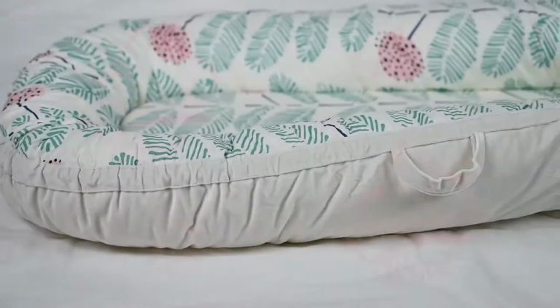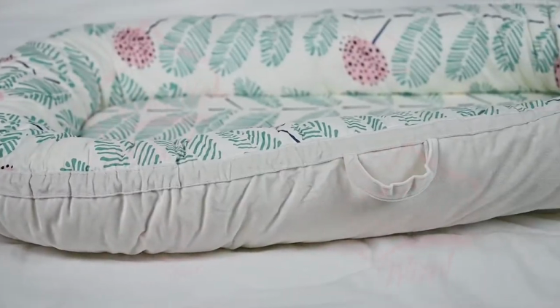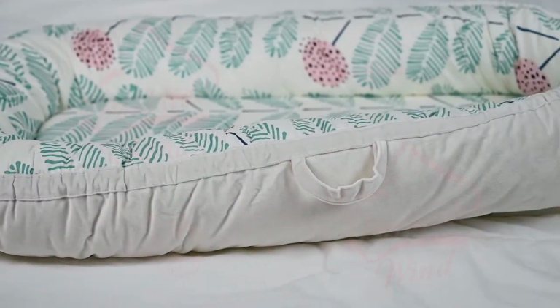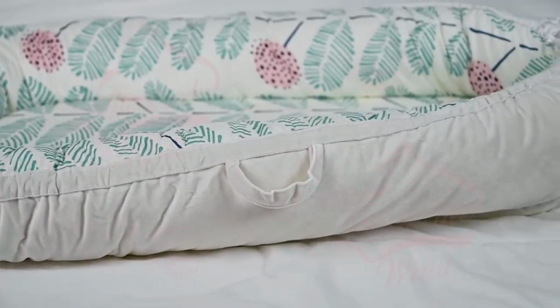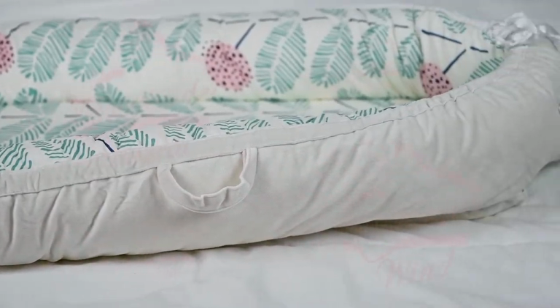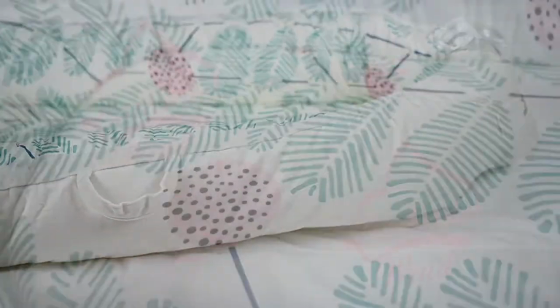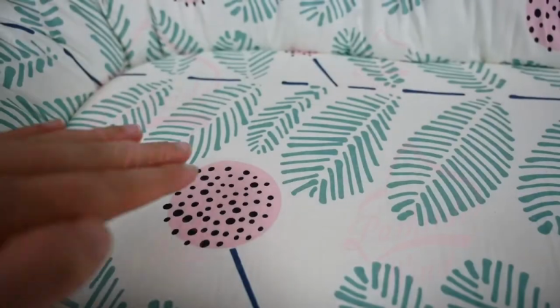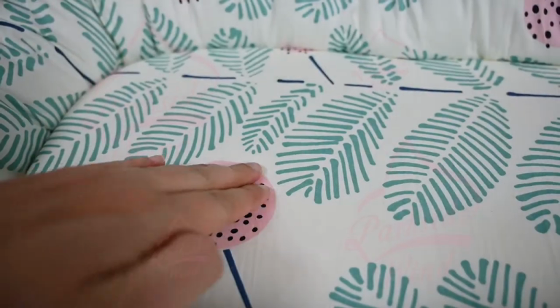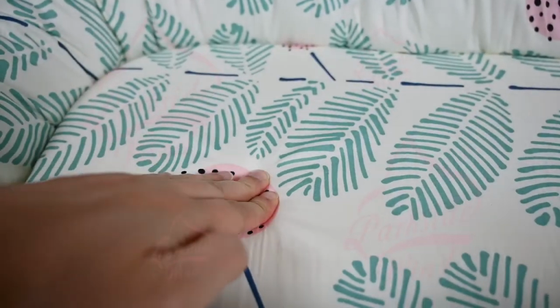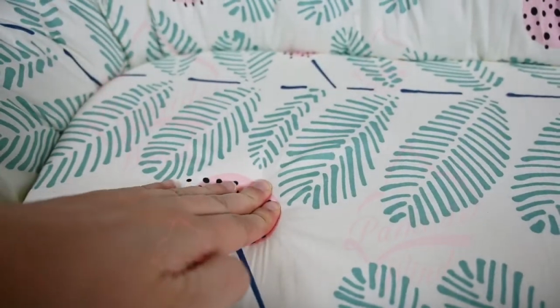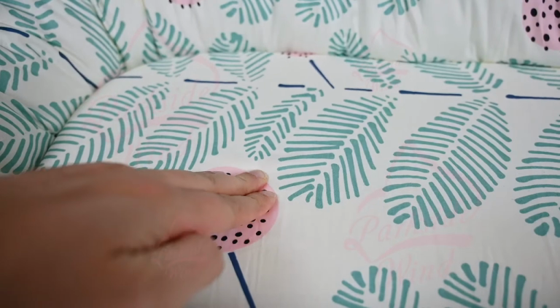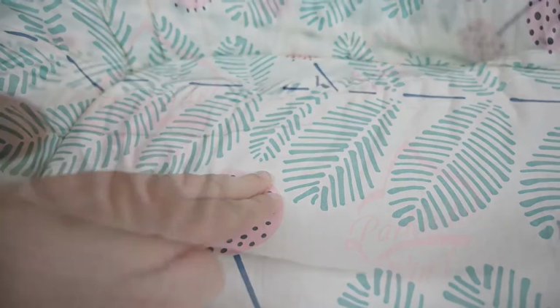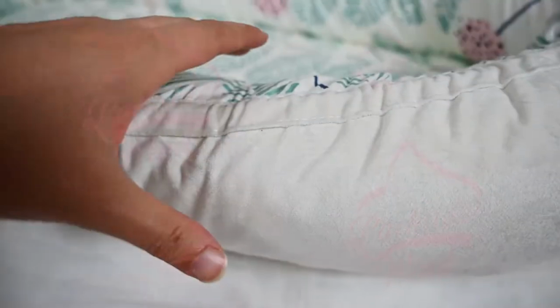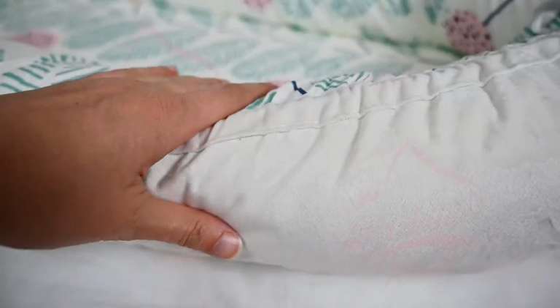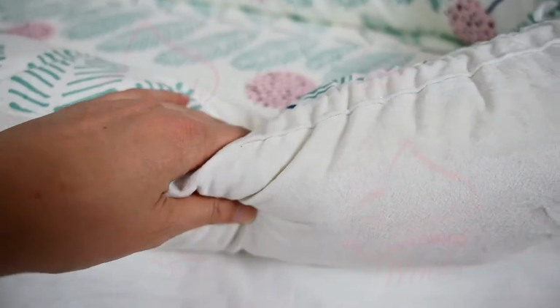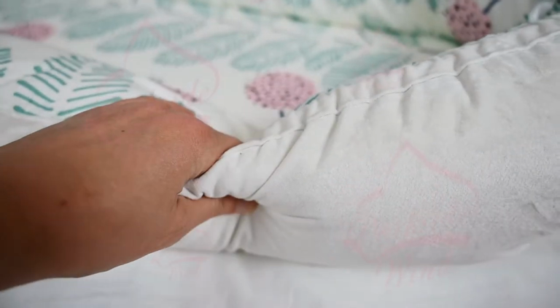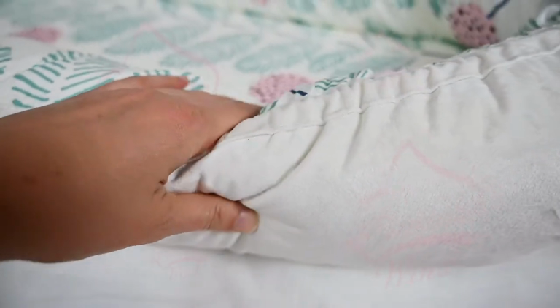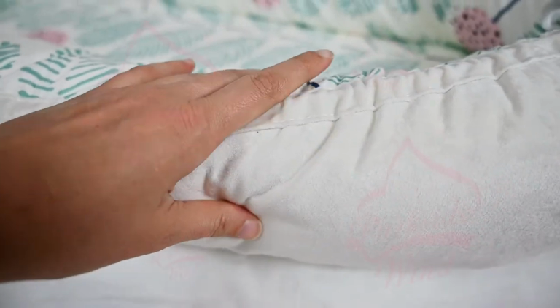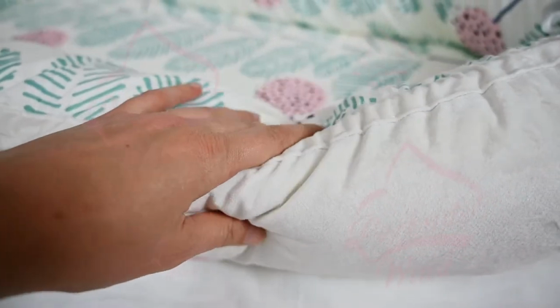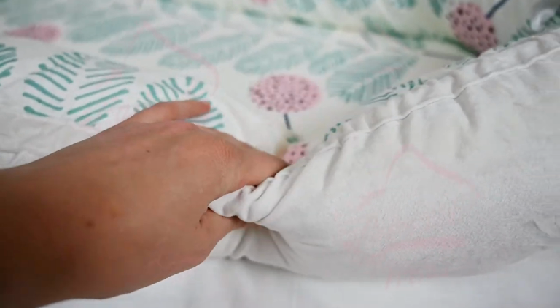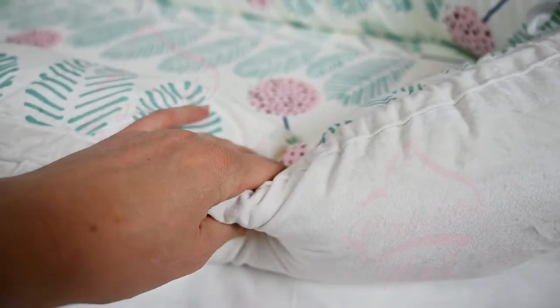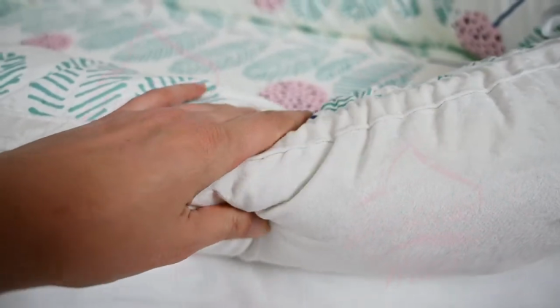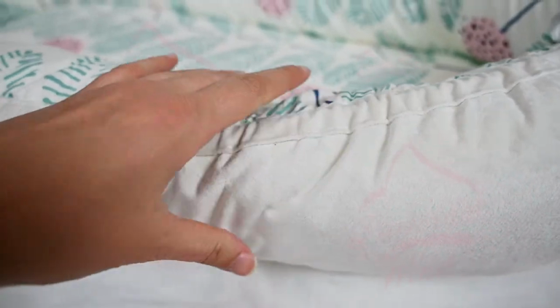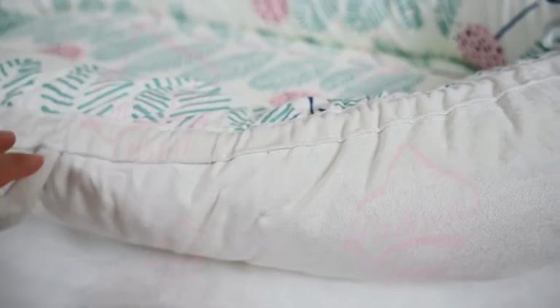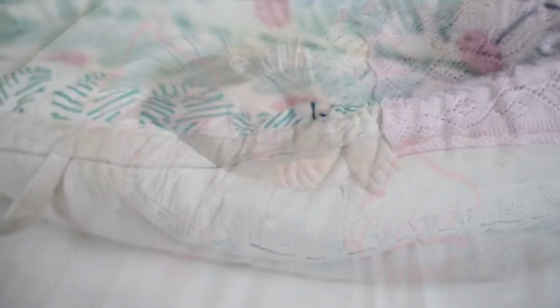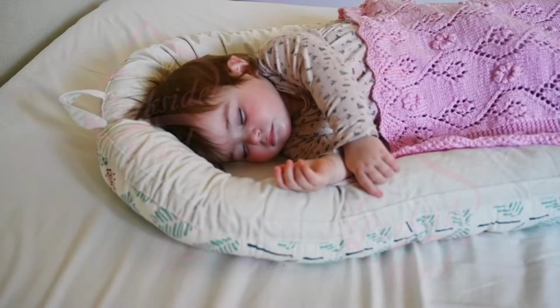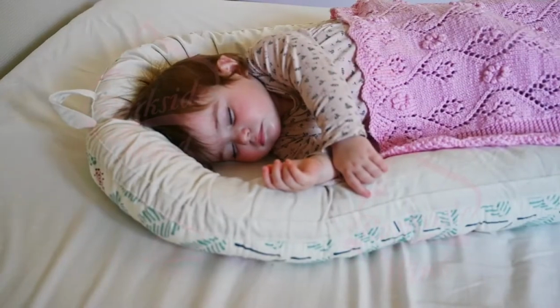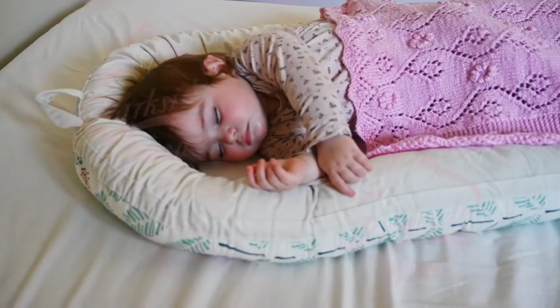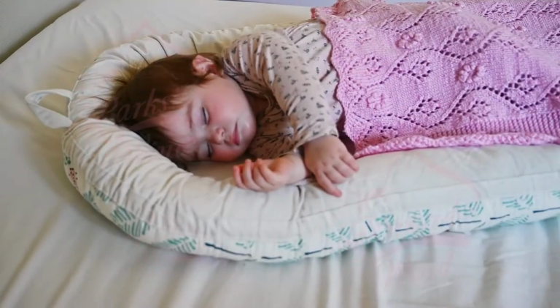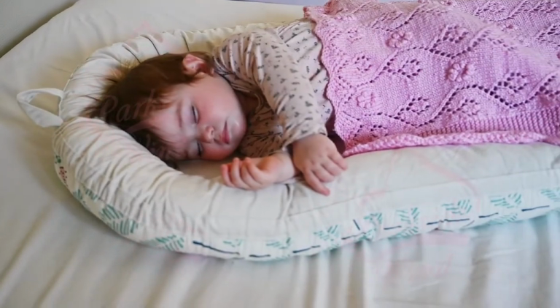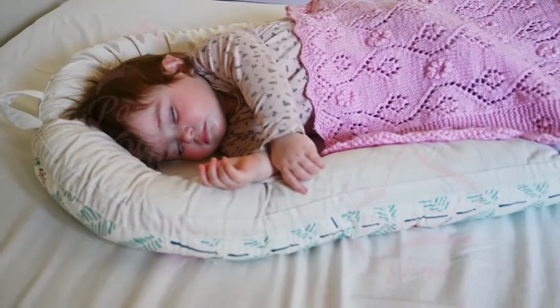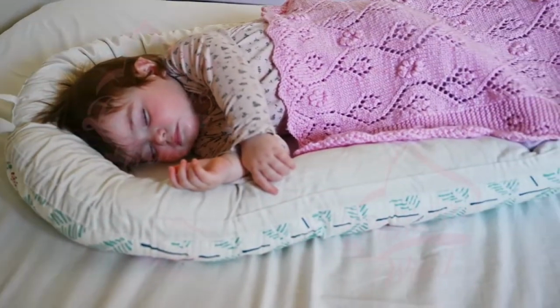Introducing Parkside Wind Baby Nest. It has a firm mattress with cloud-like soft pillow sides, which provides the best support for your baby's back, as well as soothe senses, acting as a snuggling nest.